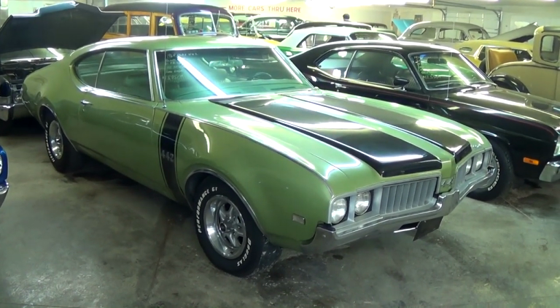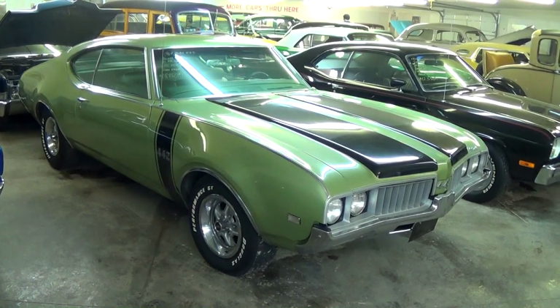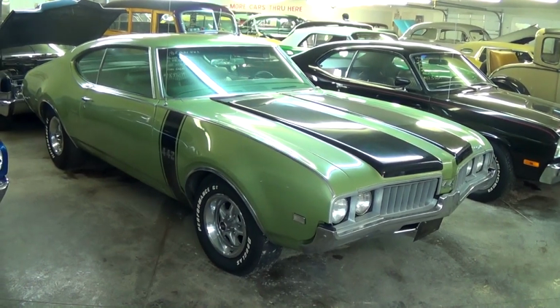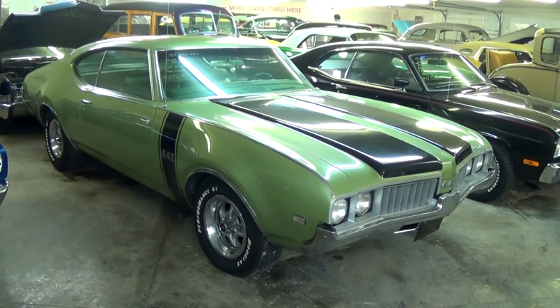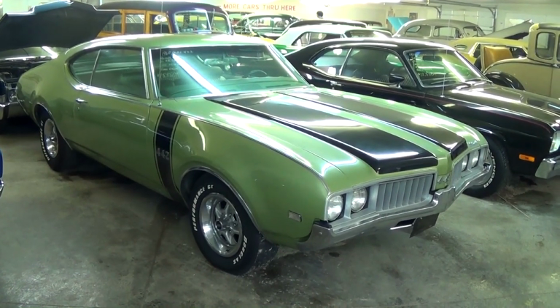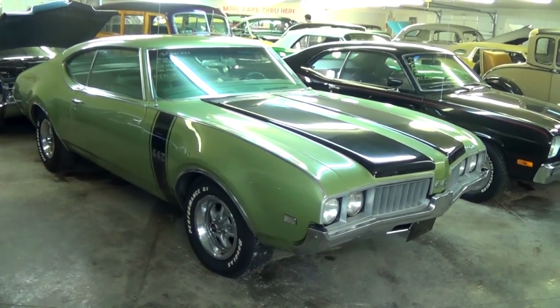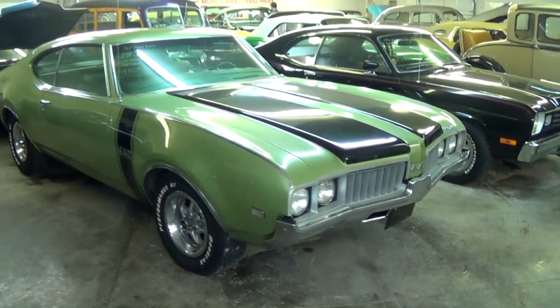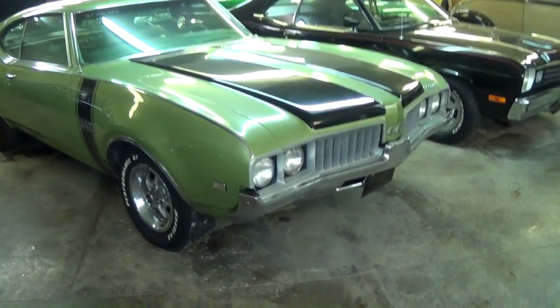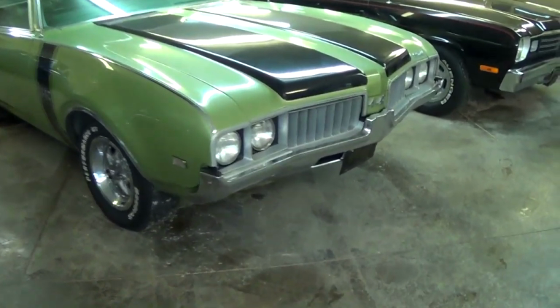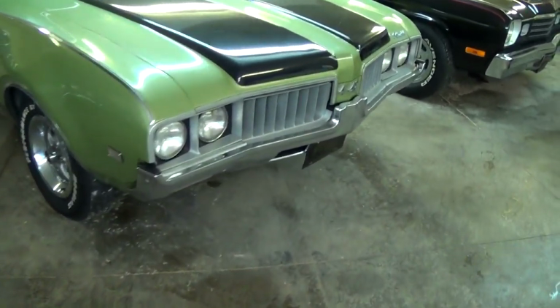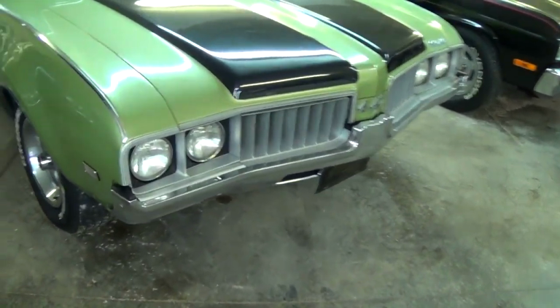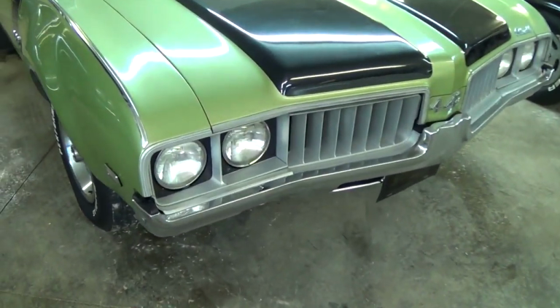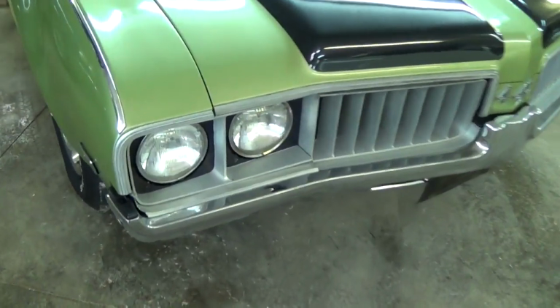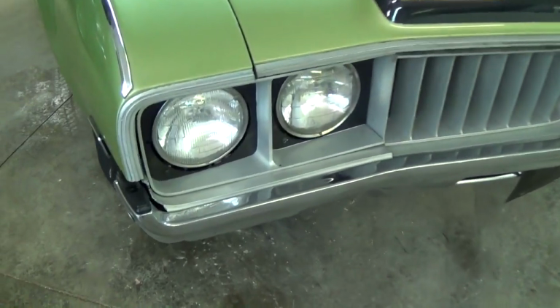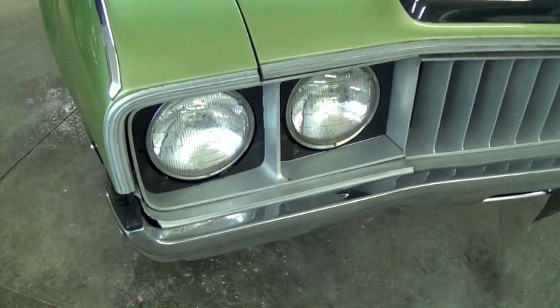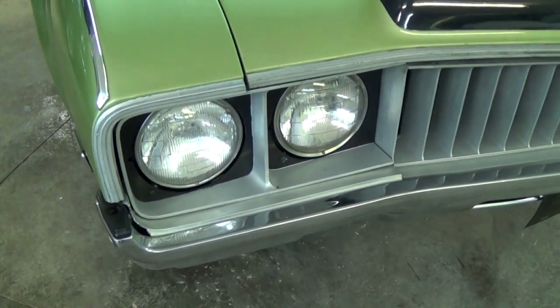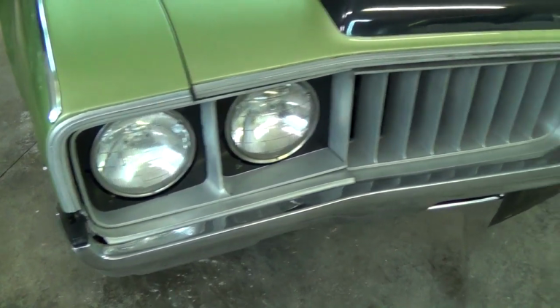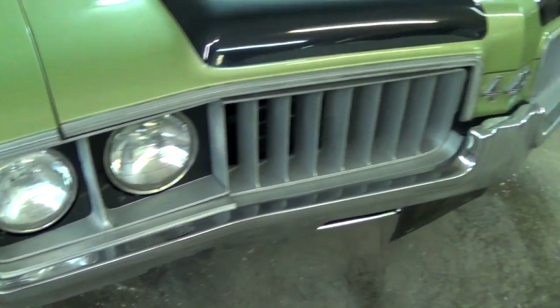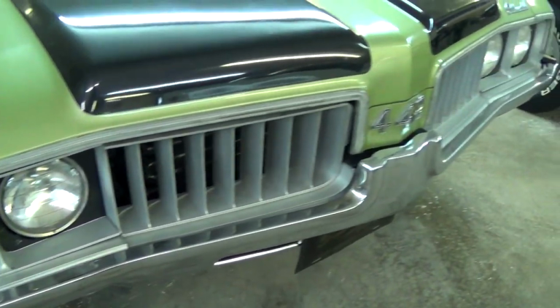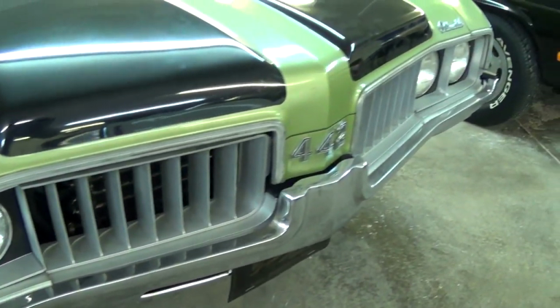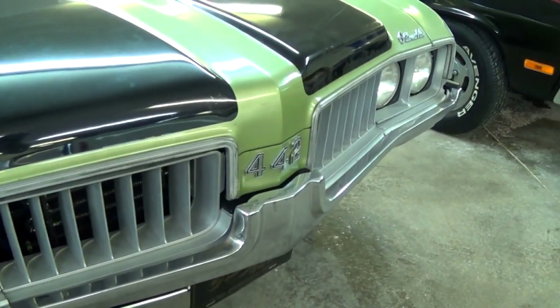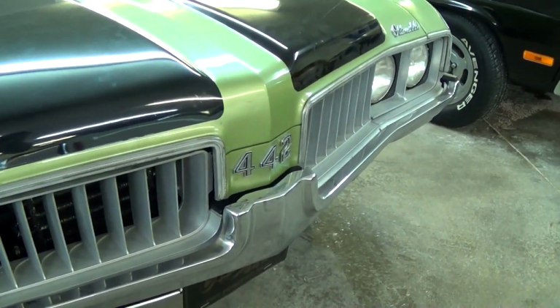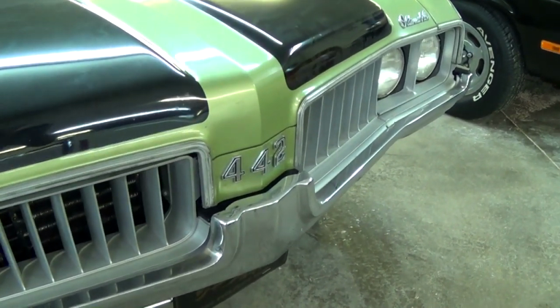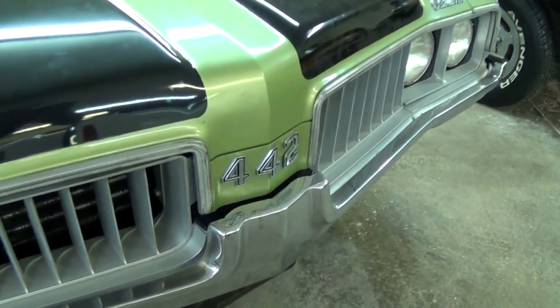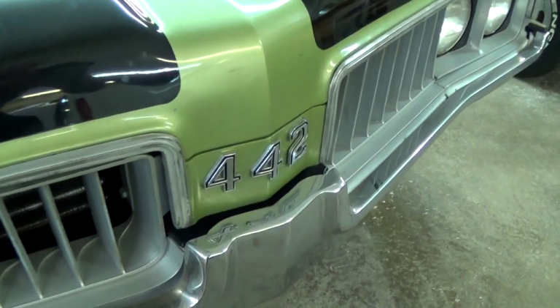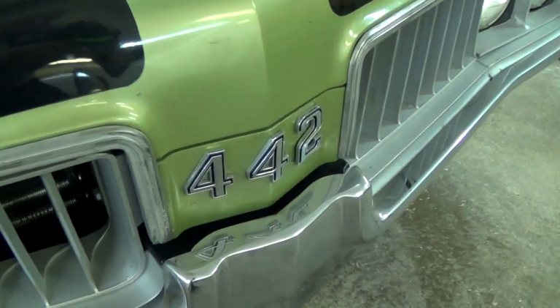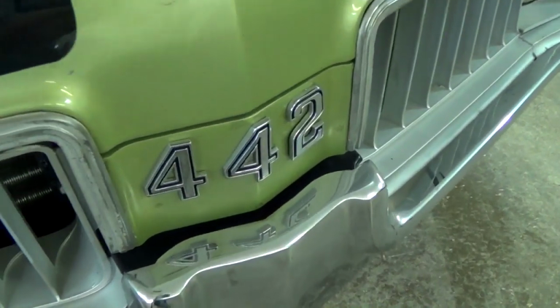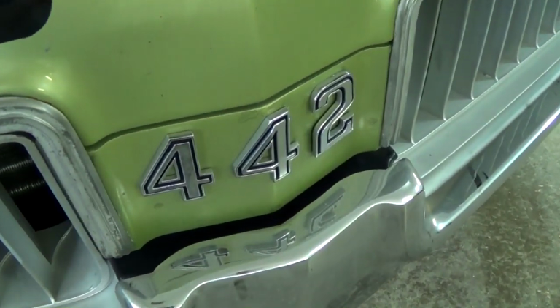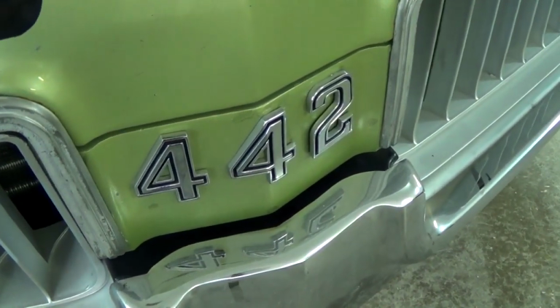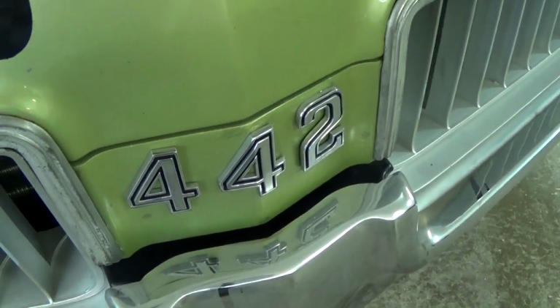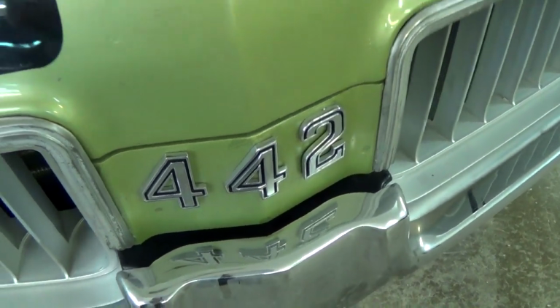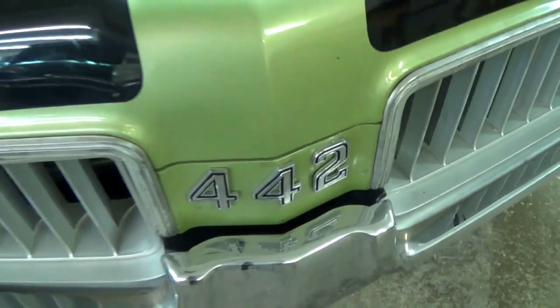This is a really nice looking example, so I thought we'd take a look at it. You can see in 1969 they had the quad headlamps up front and a nice-looking grille.